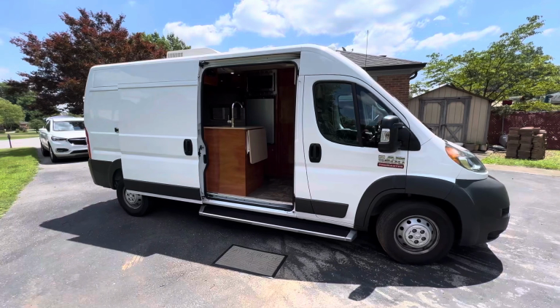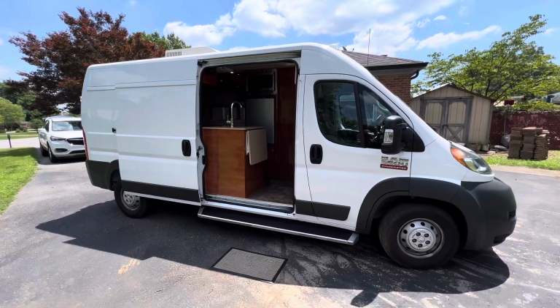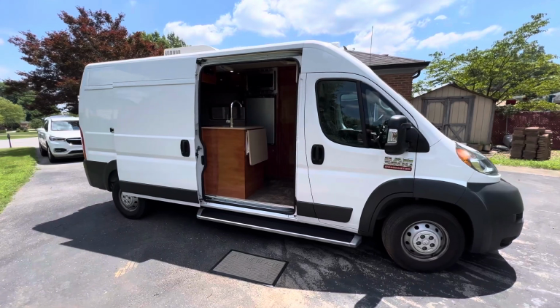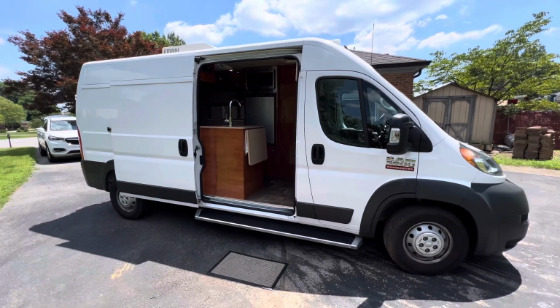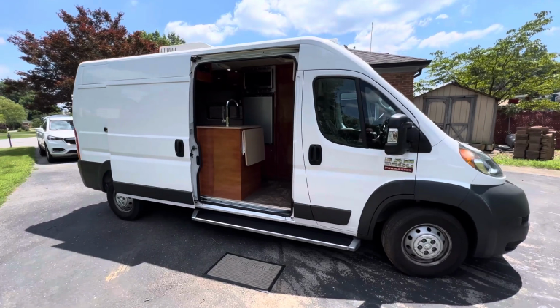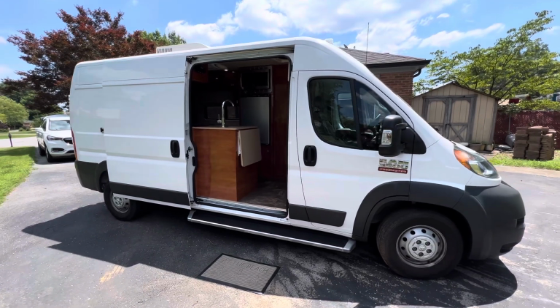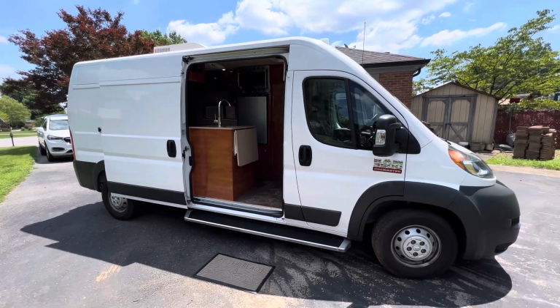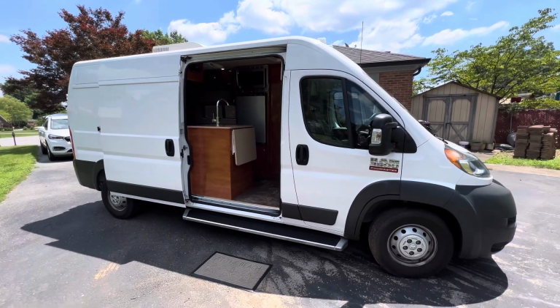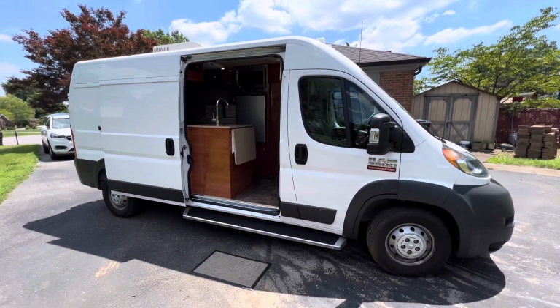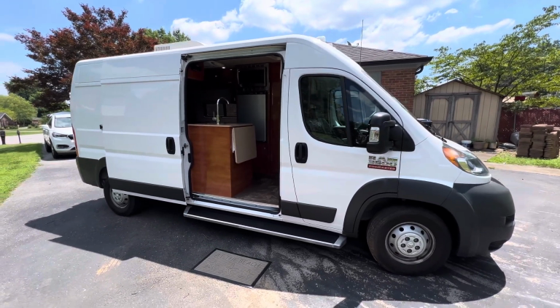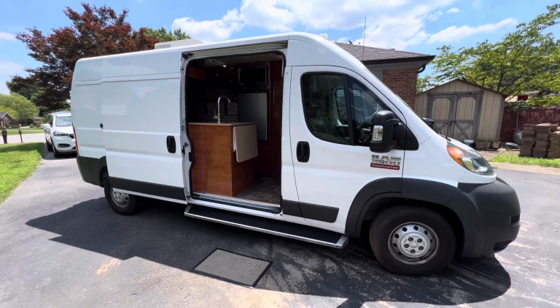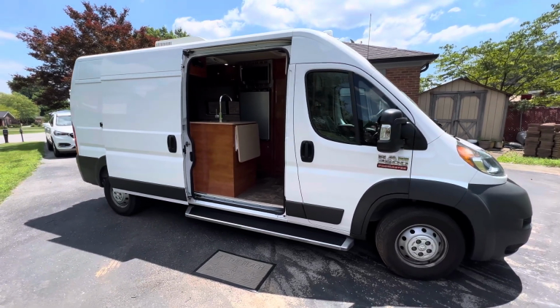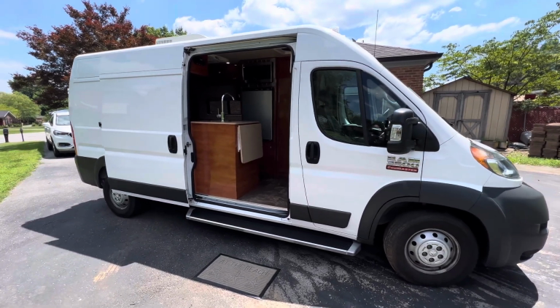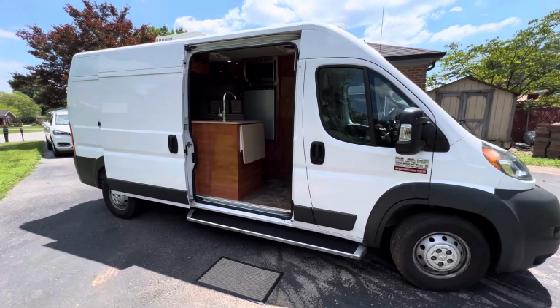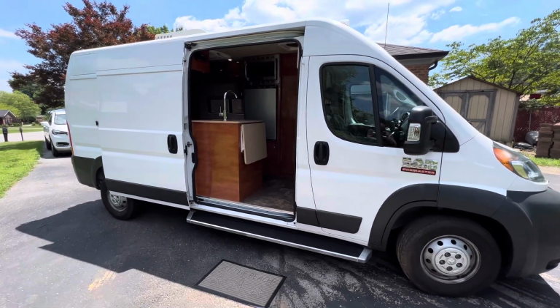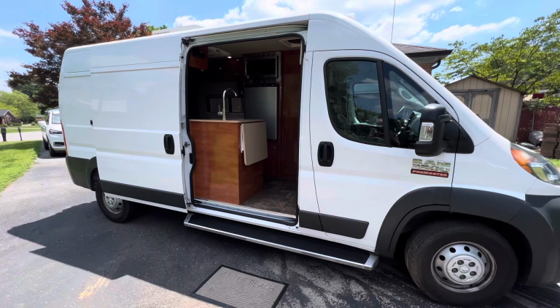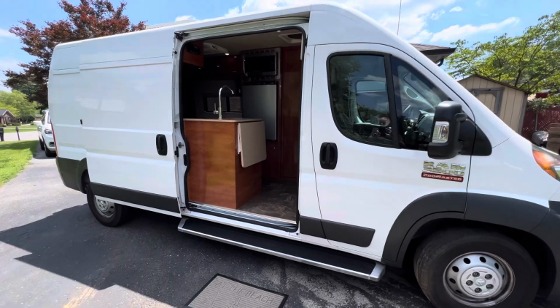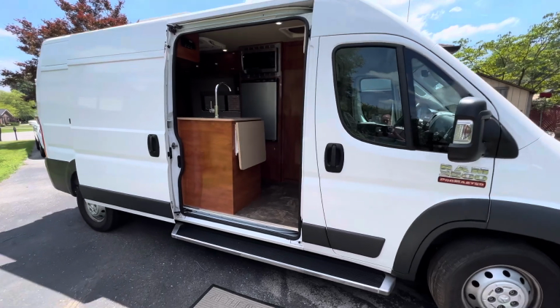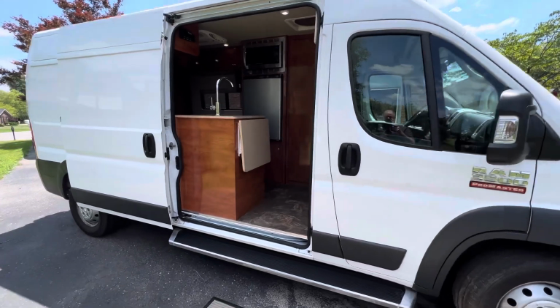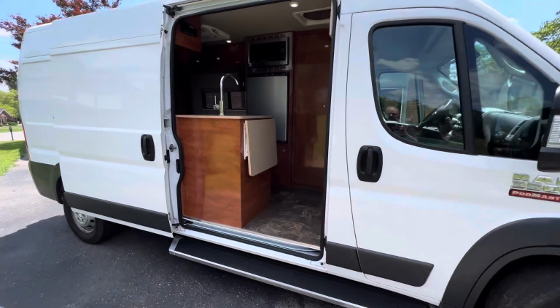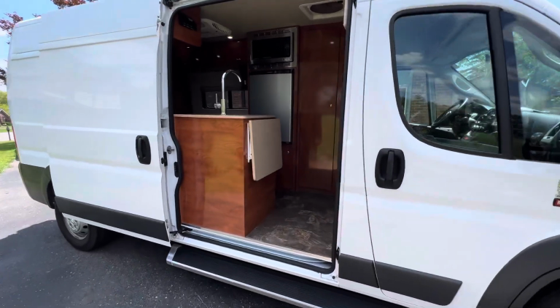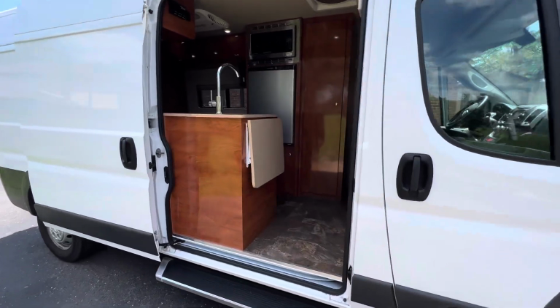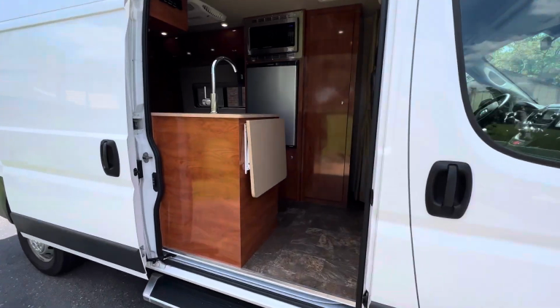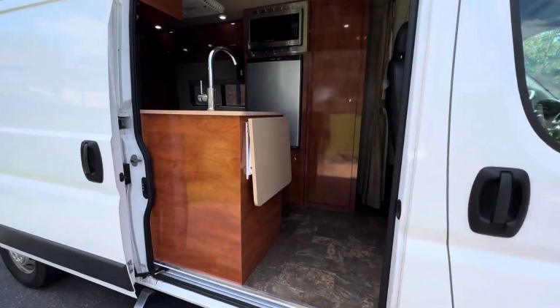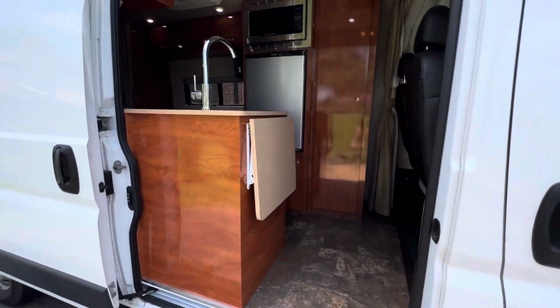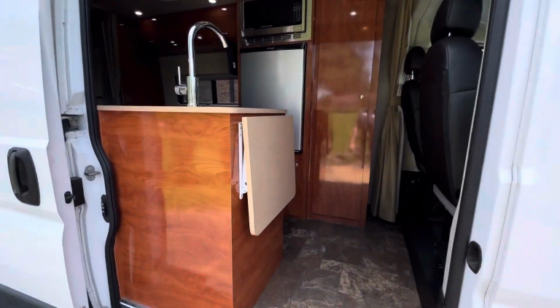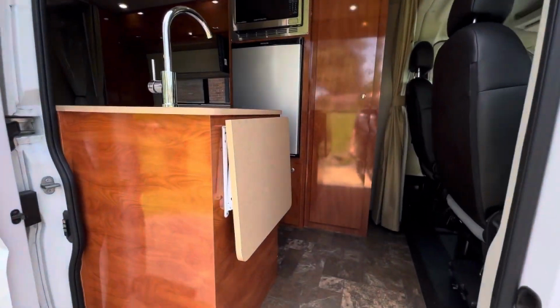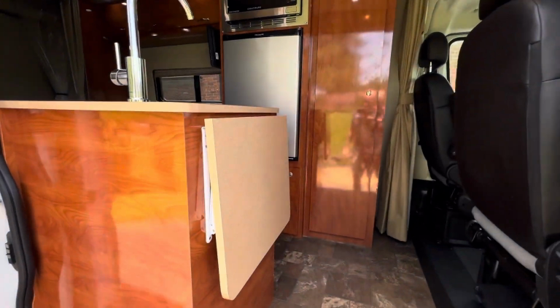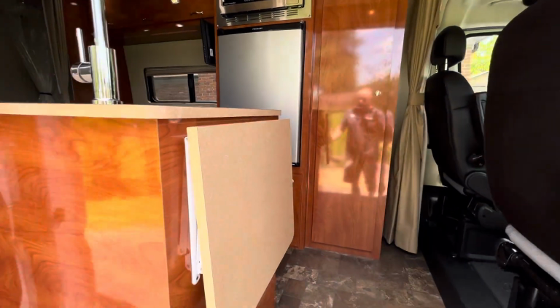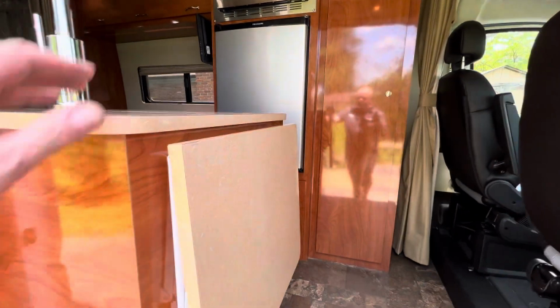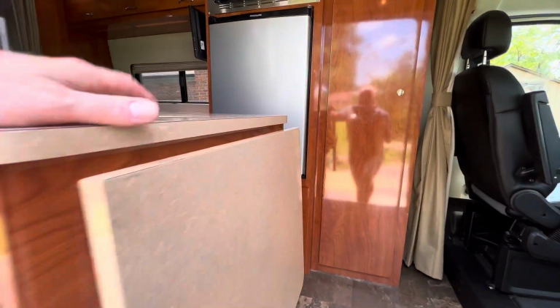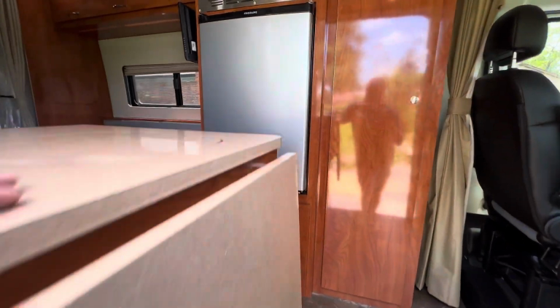Brian here with HelpSellMyRV.com out of Louisville, Kentucky, and I'm going to do a quick walk around on this 2017 Dodge Ram 3500 ProMaster Class B Conversion Van.